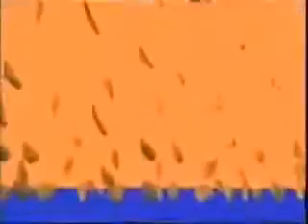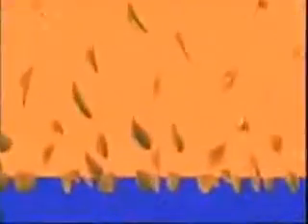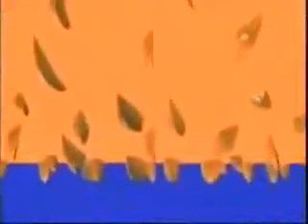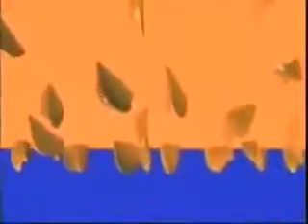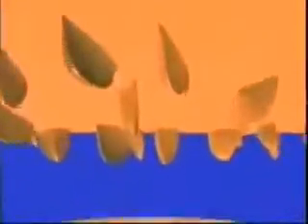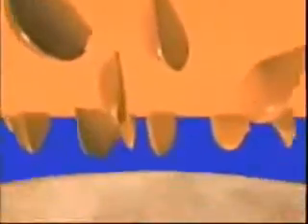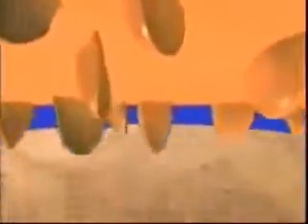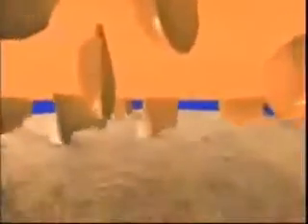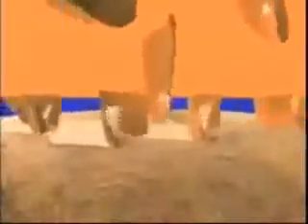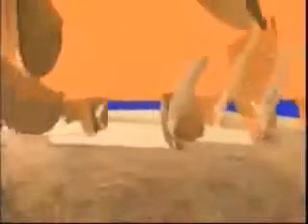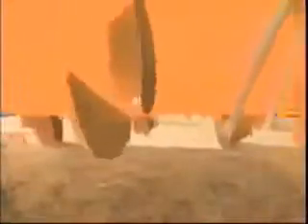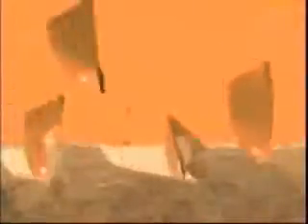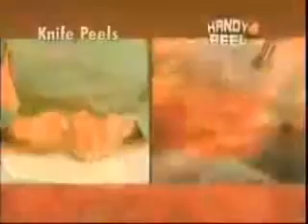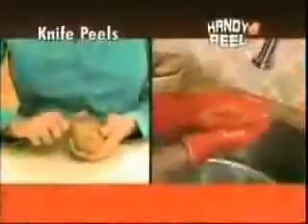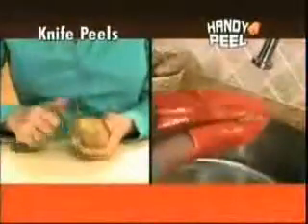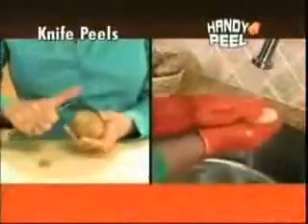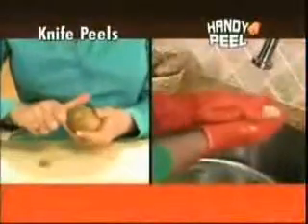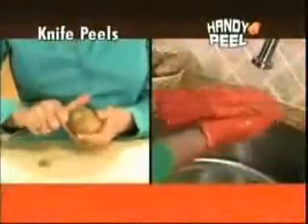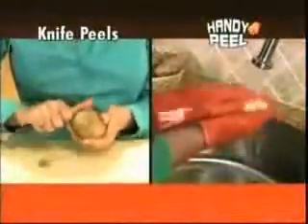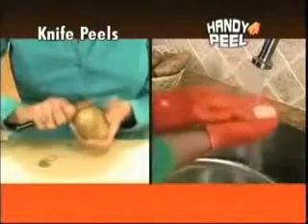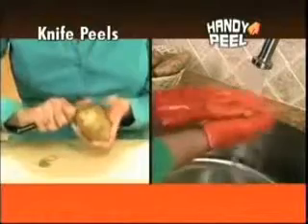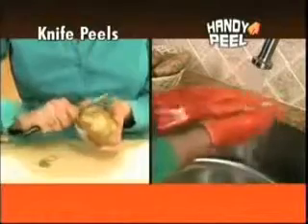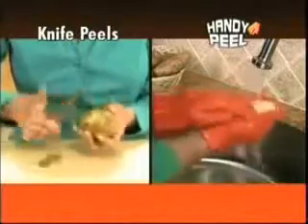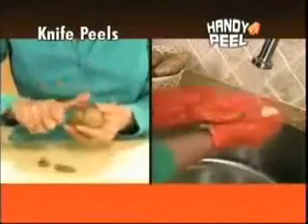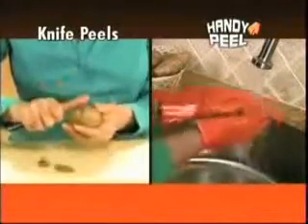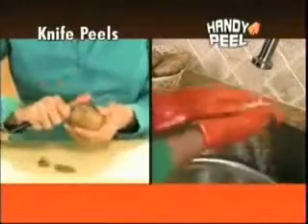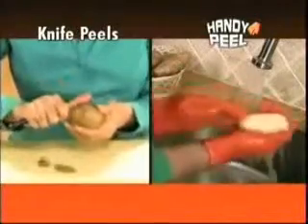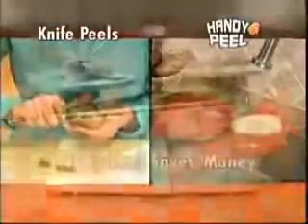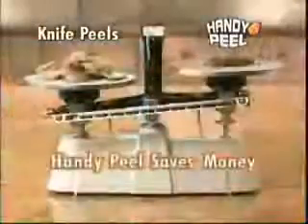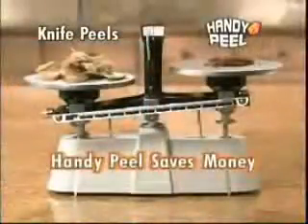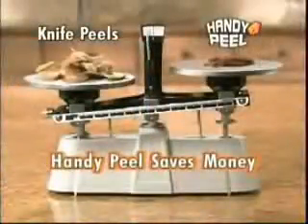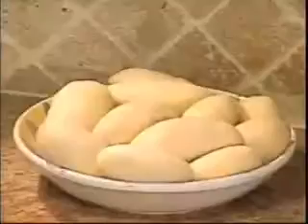The secret is the Handy Peel's molded rubbing nubs that grip and cleanly peel the skin. Old-fashioned peeling is hard and wasteful. With Handy Peel, you just rub, peel, and scrub. Just look at the difference.